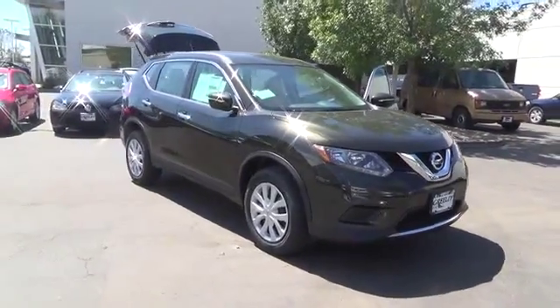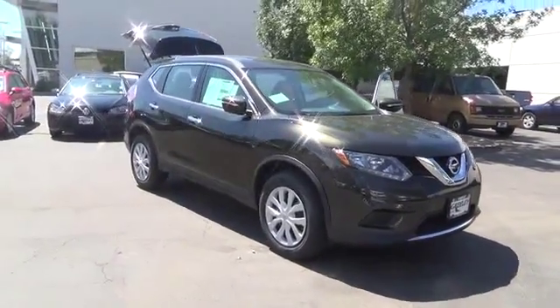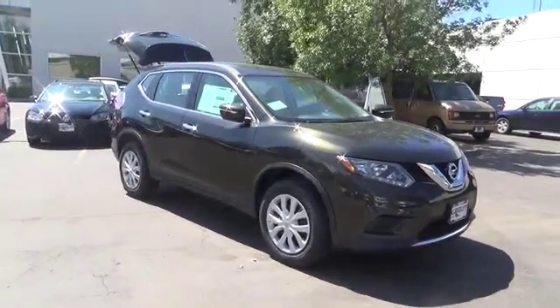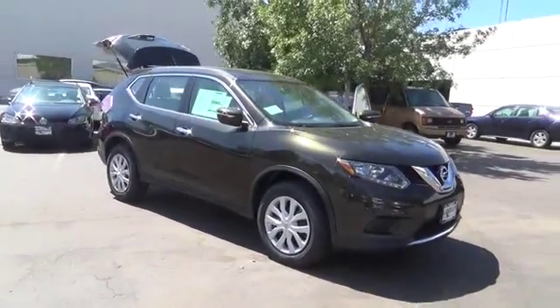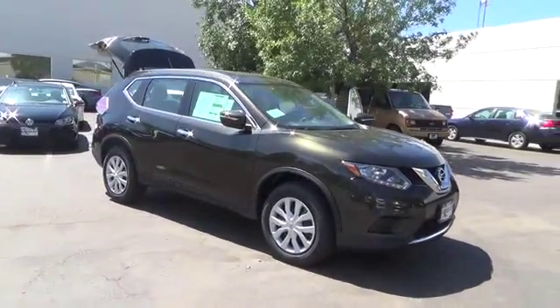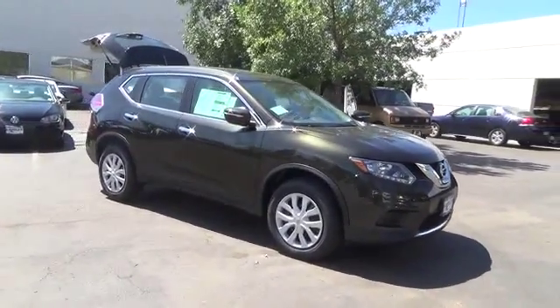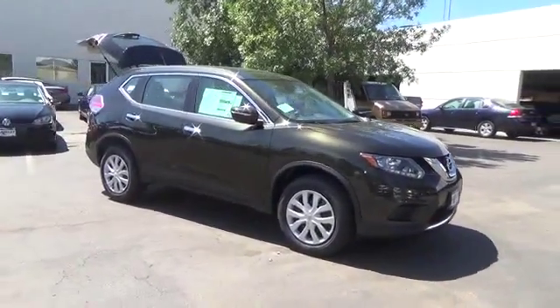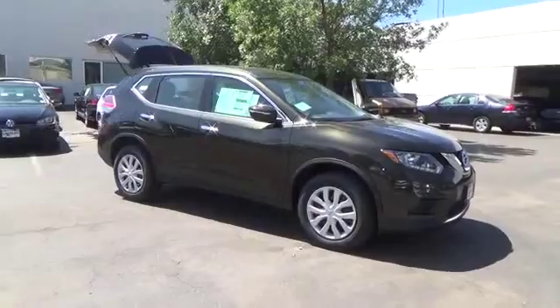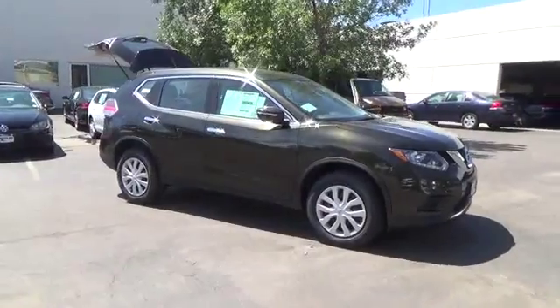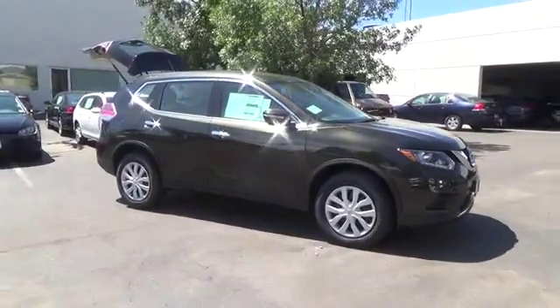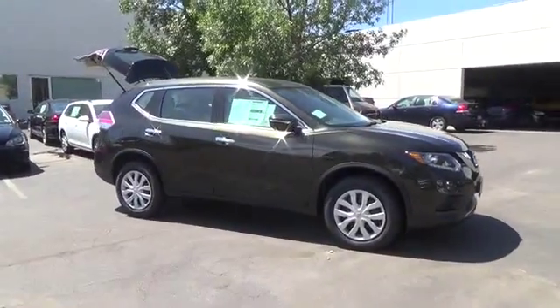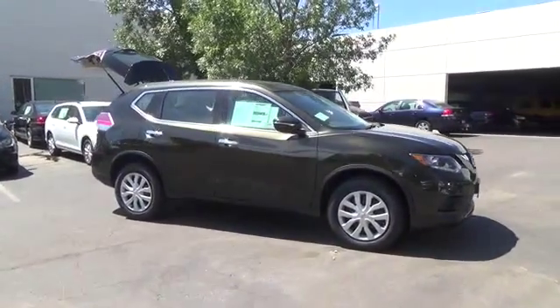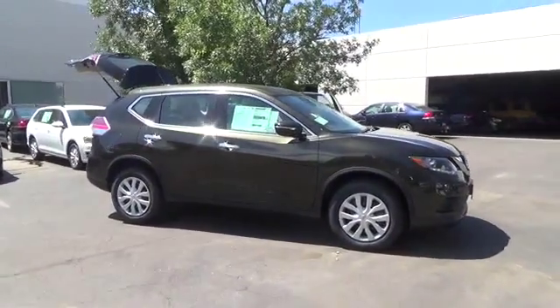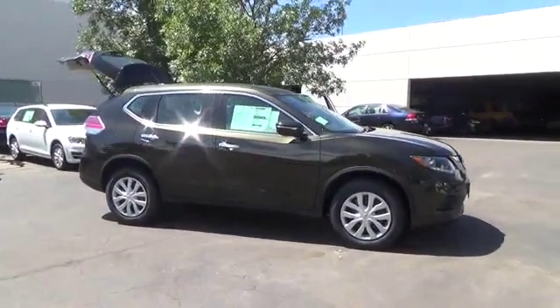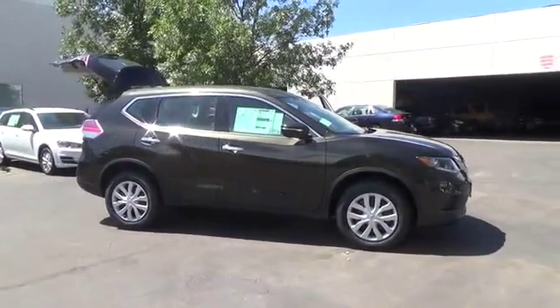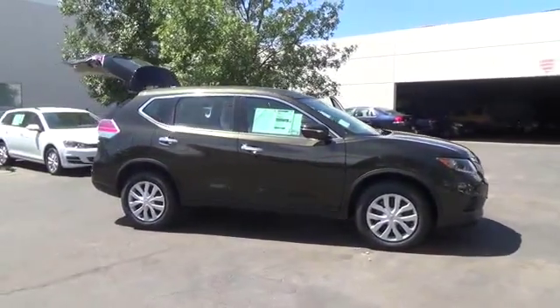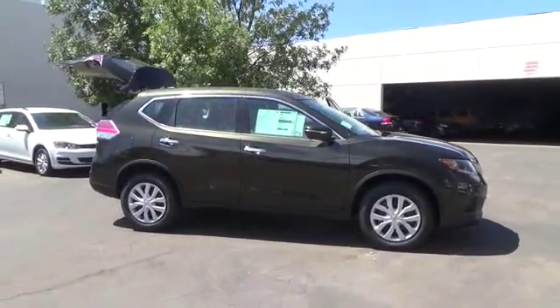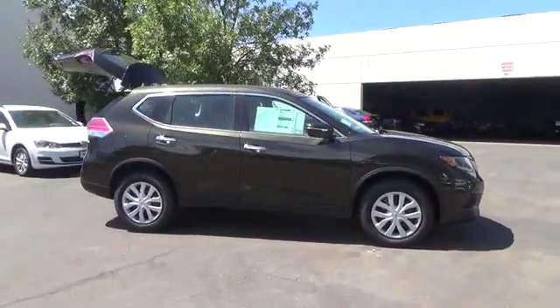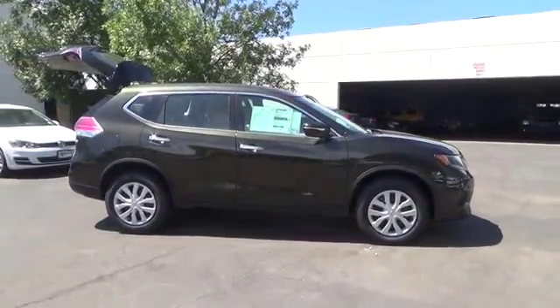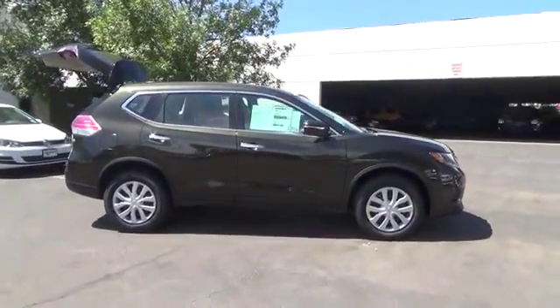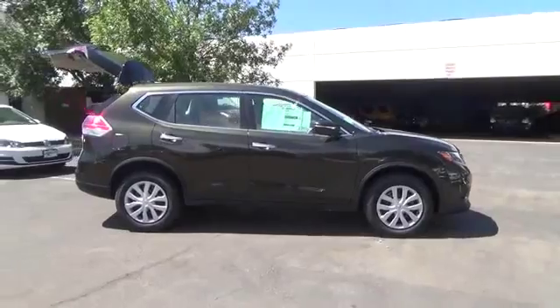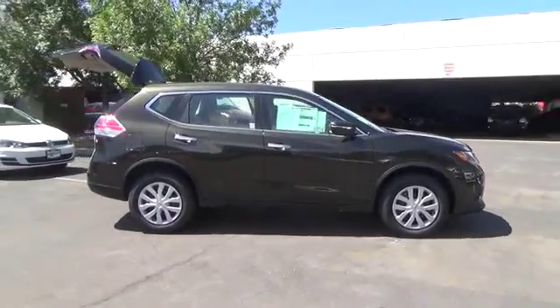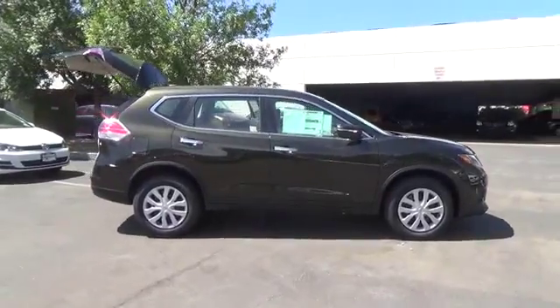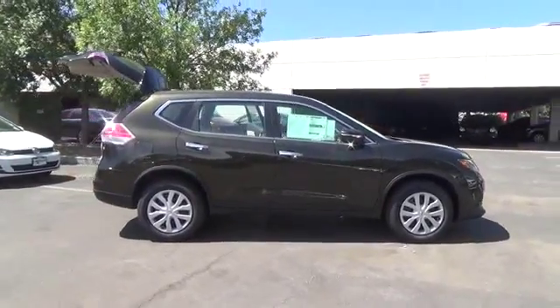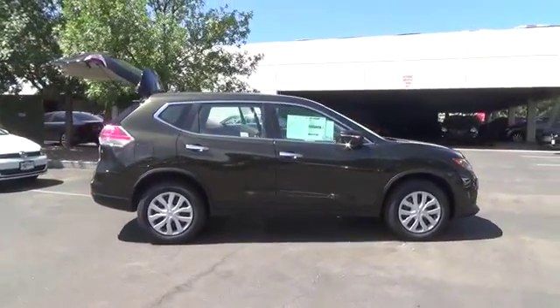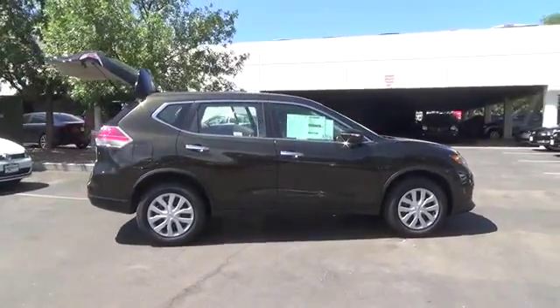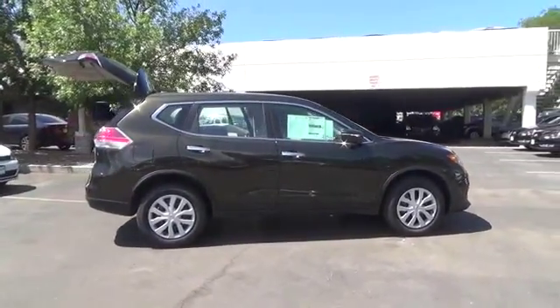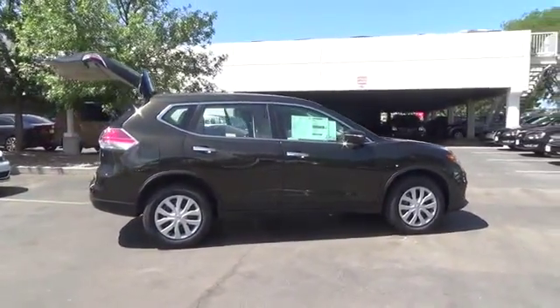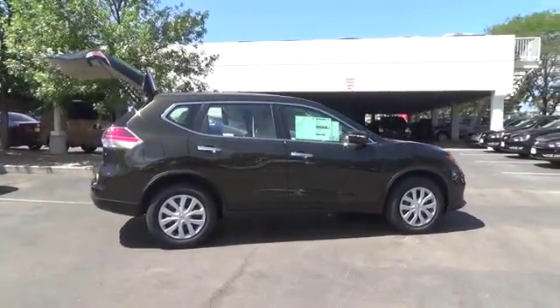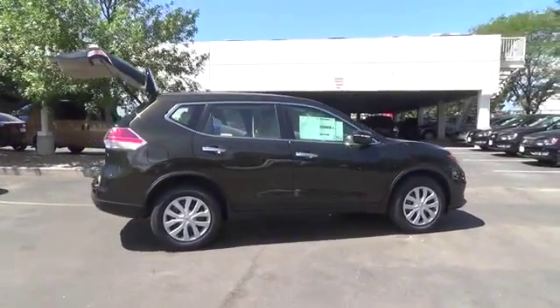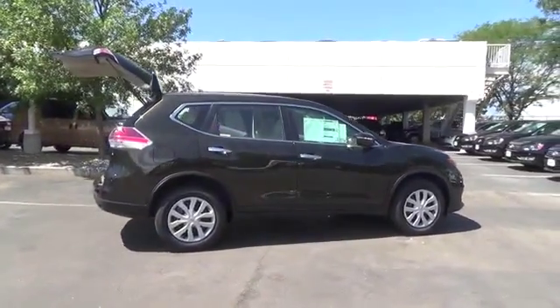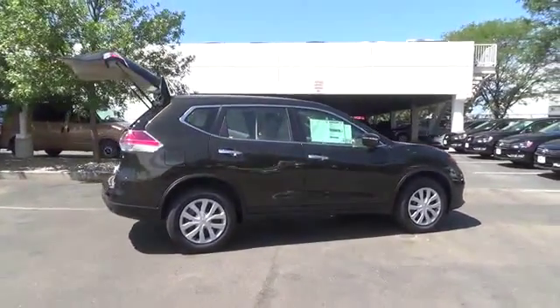The Nissan Rogue S comes with a 2.5-liter four-cylinder engine that achieves best-in-class 33 miles per gallon highway and is backed by 170 horsepower and 175 pound-feet of torque.